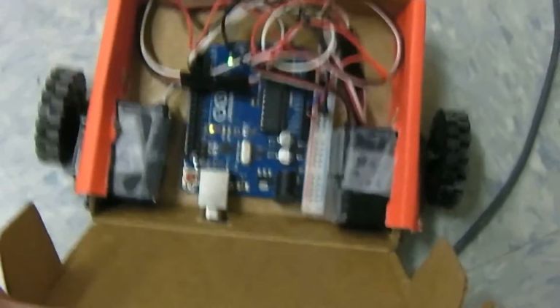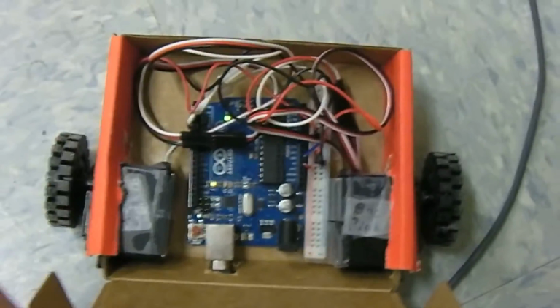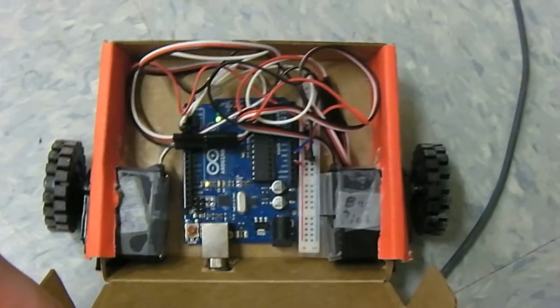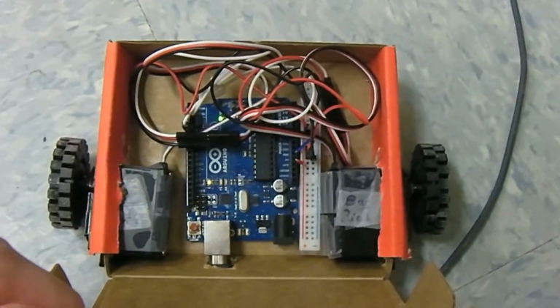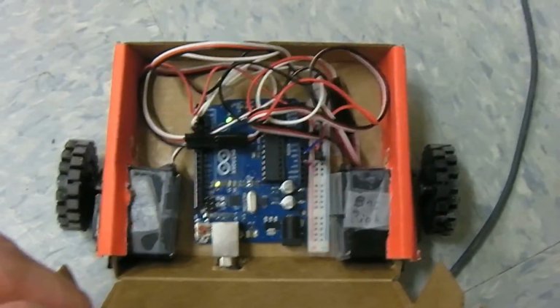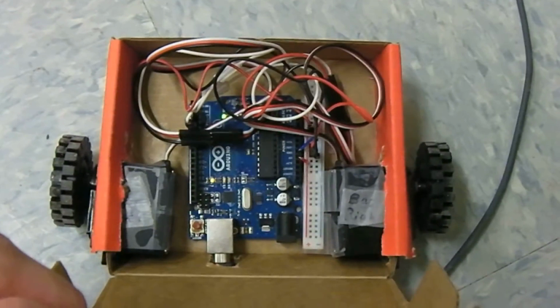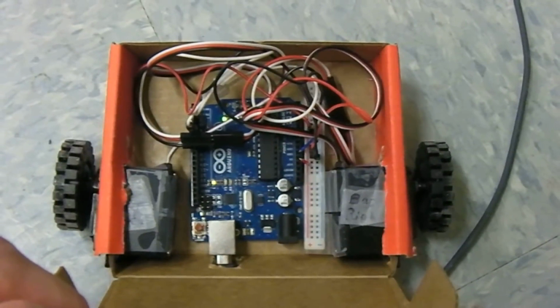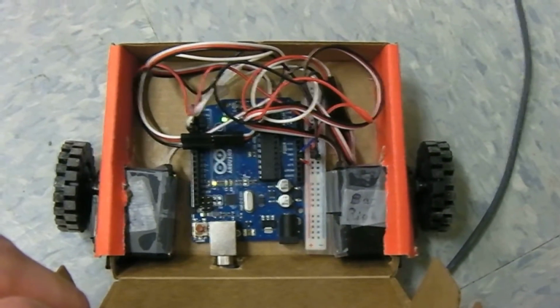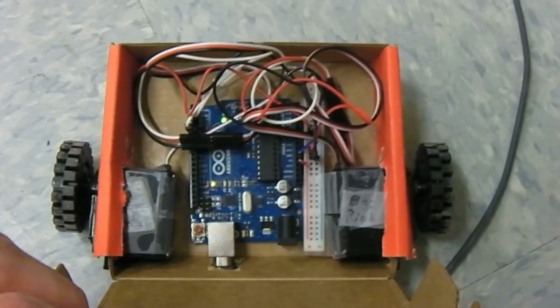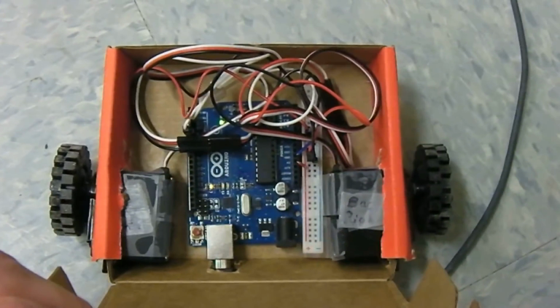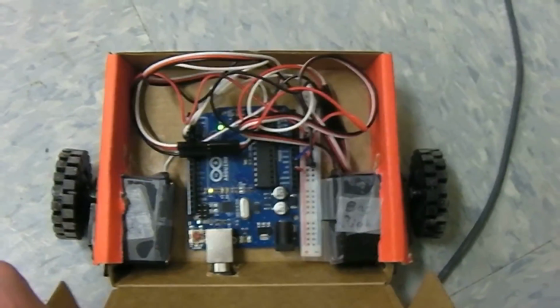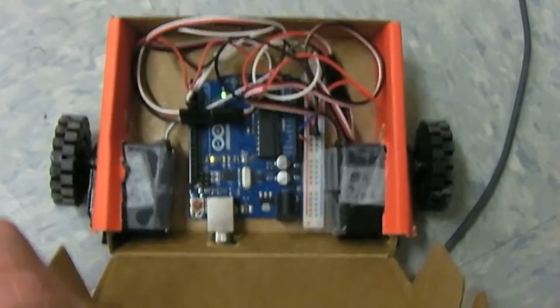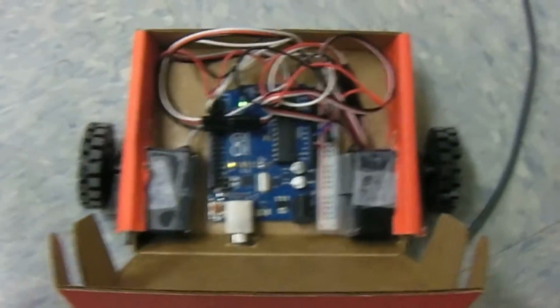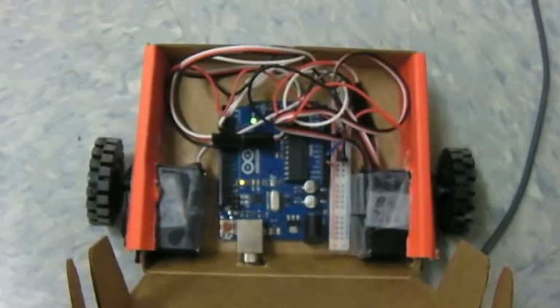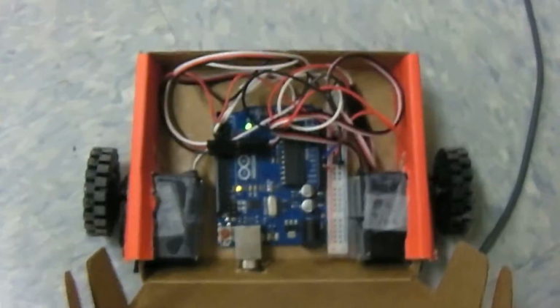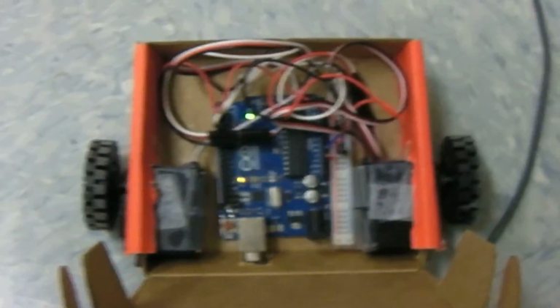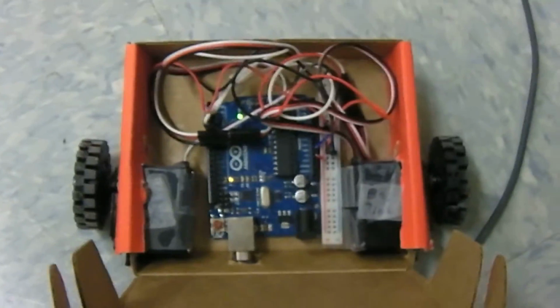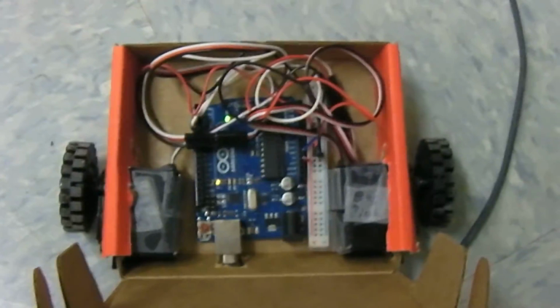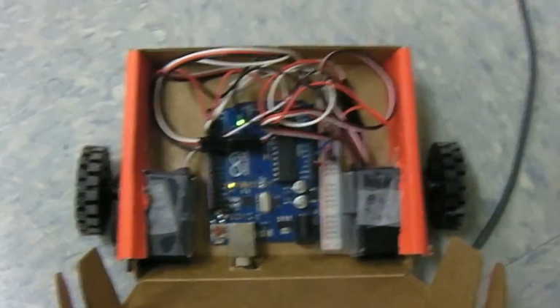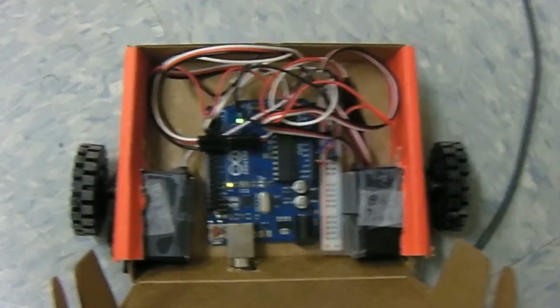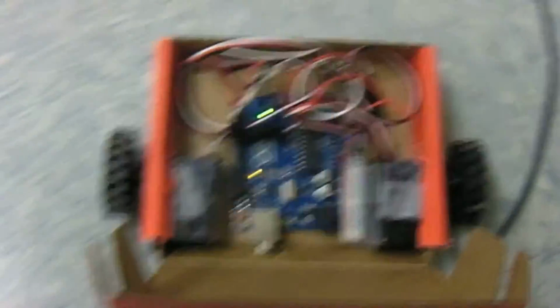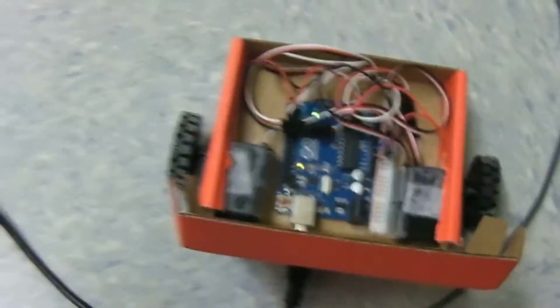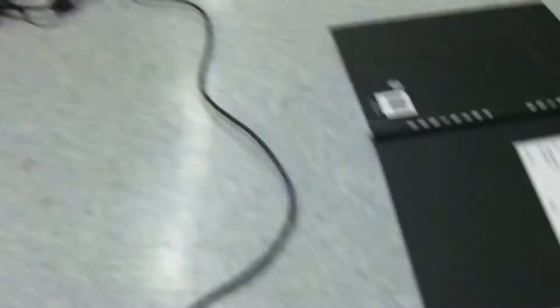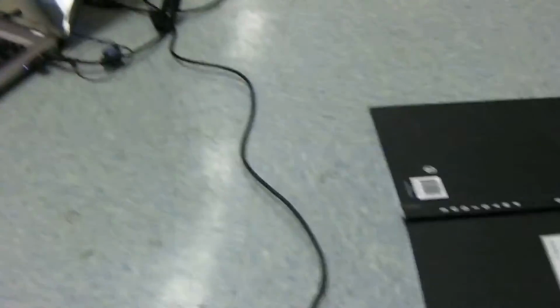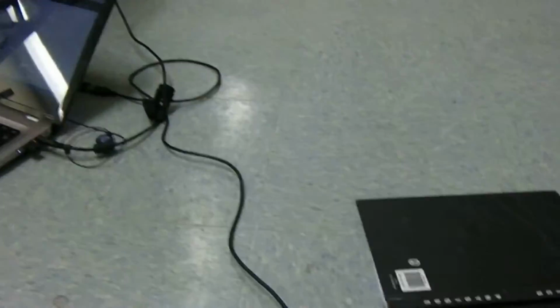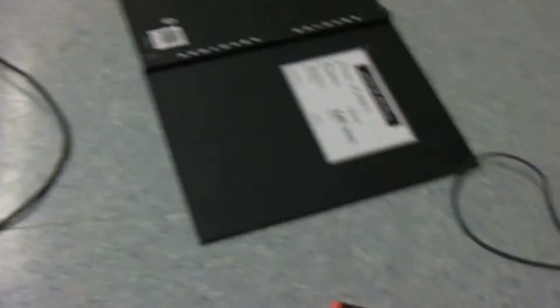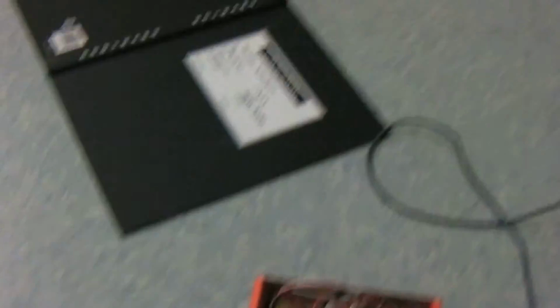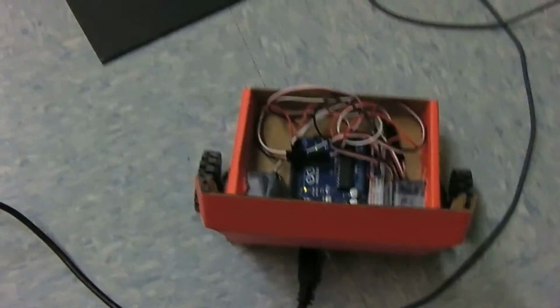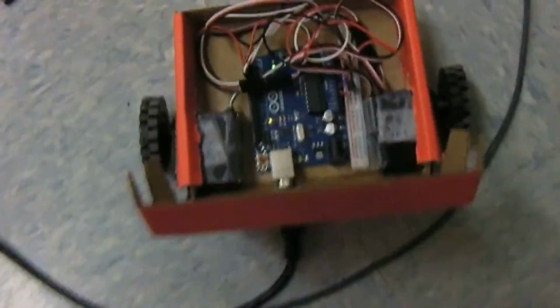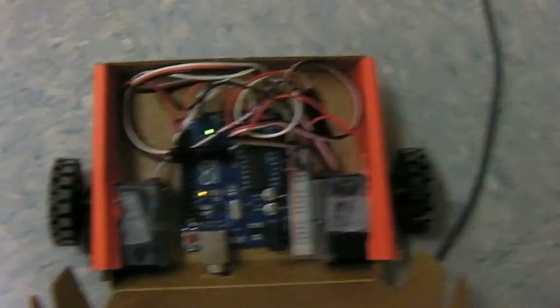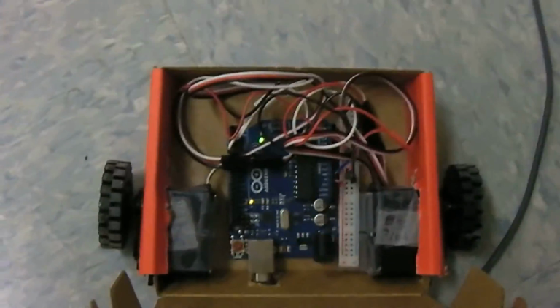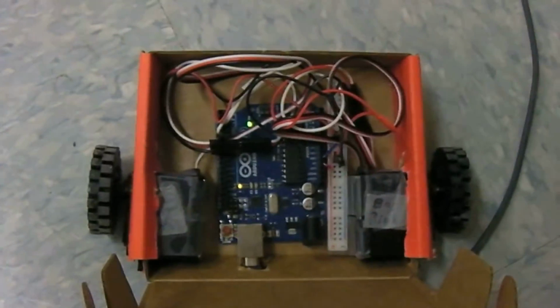I will post all the code and schematics online, so if you want to make this yourself, please do. It is actually a really fun little robot to use on your computer. Thank you and have an excellent day. Feel free to comment.